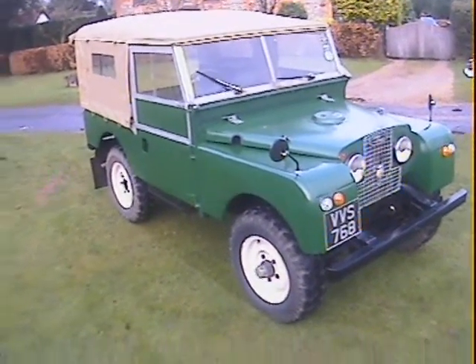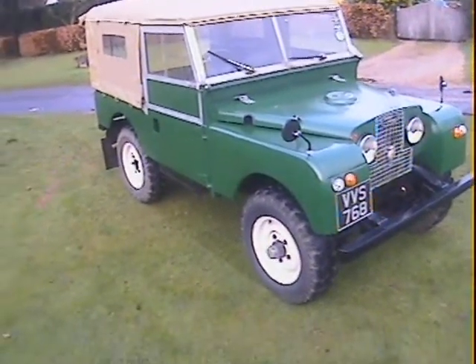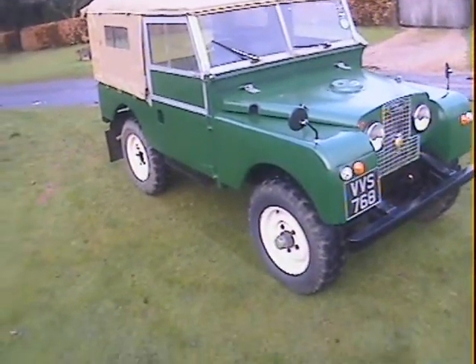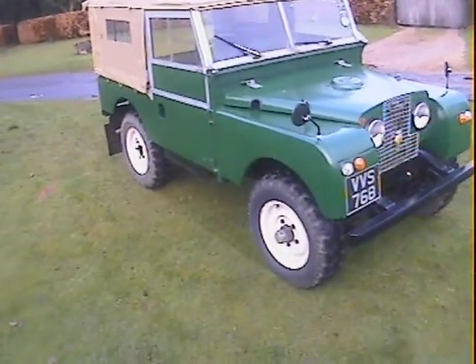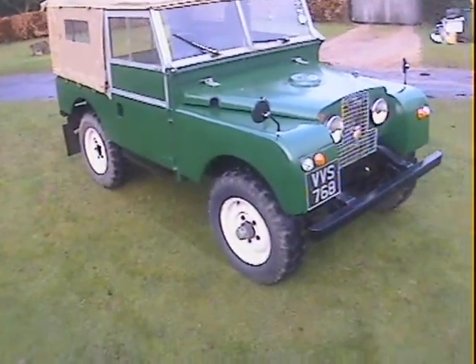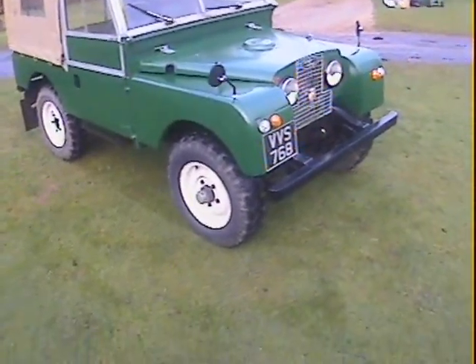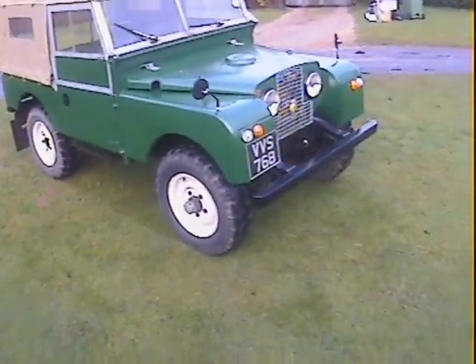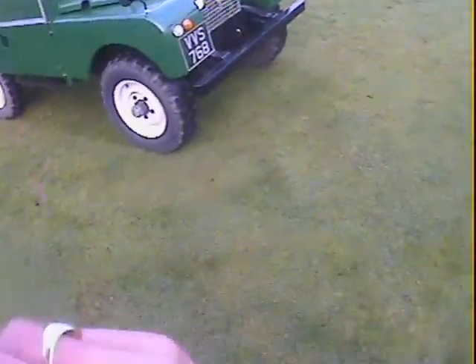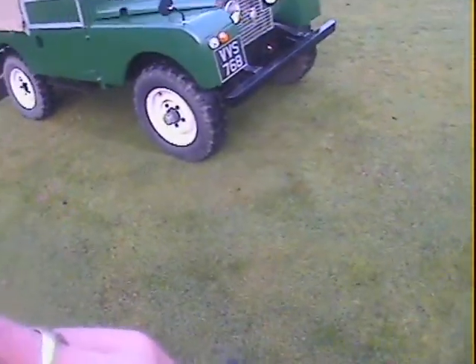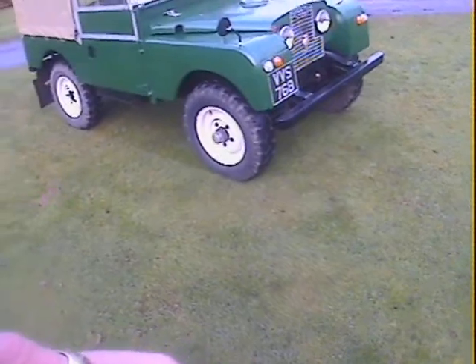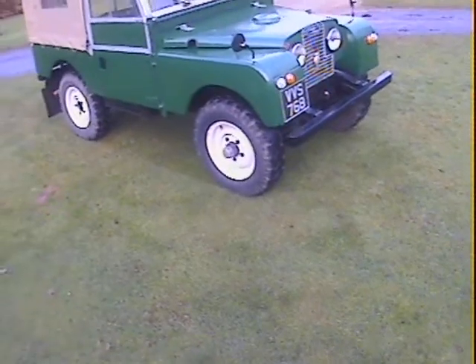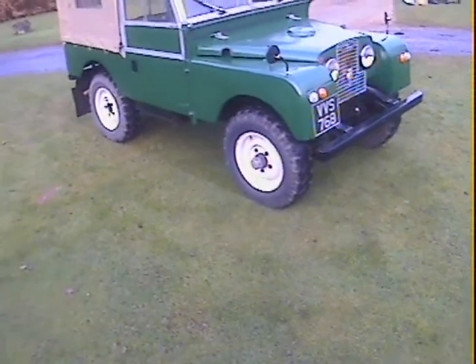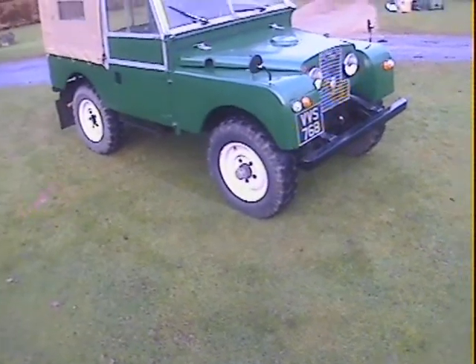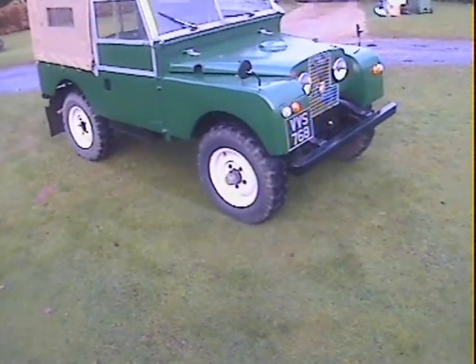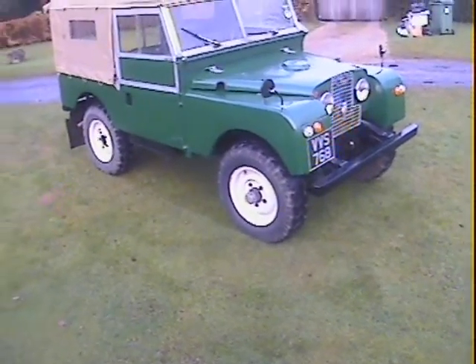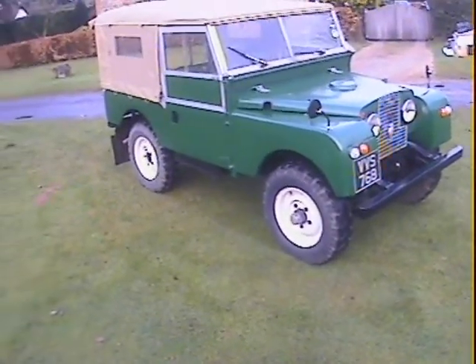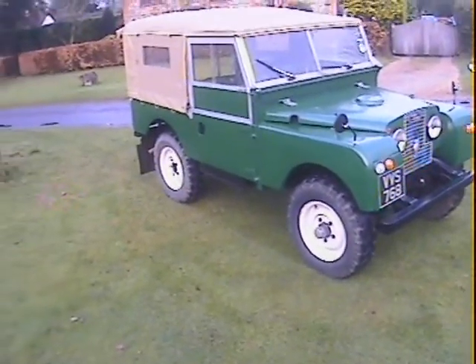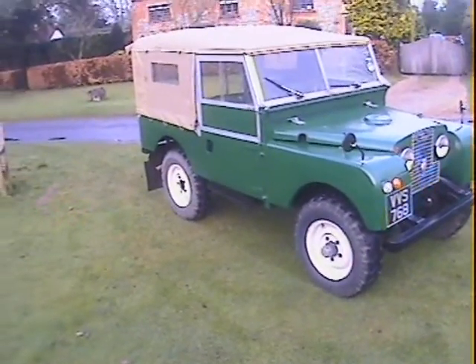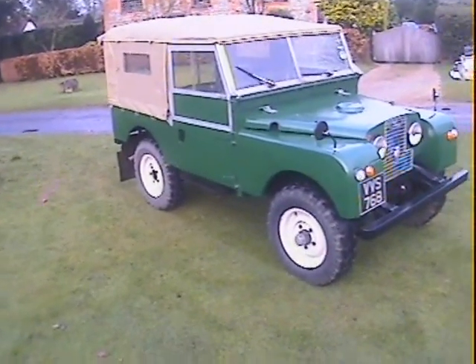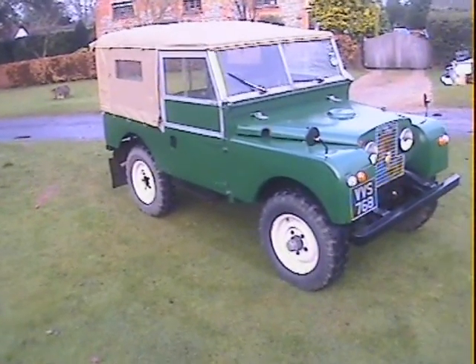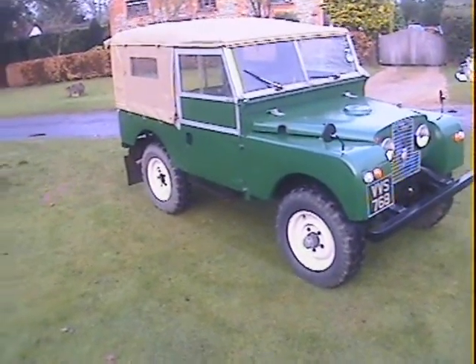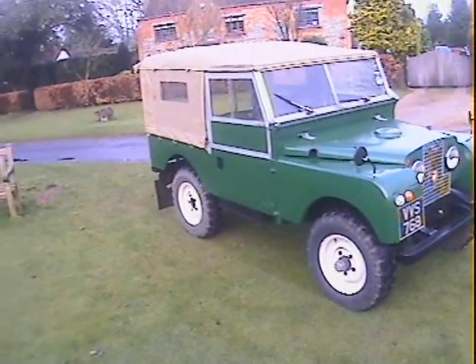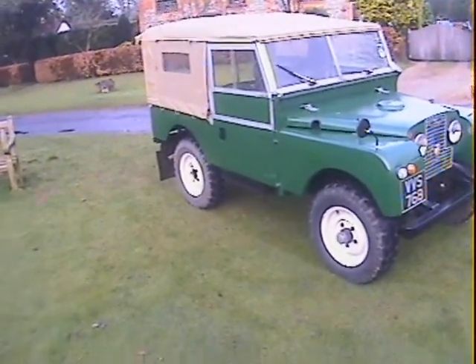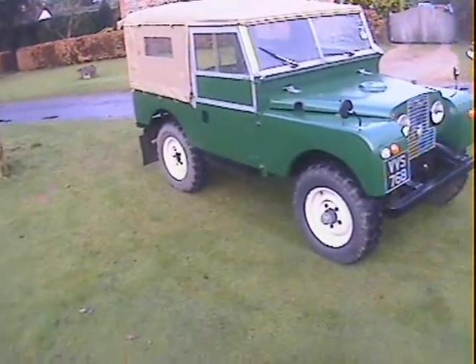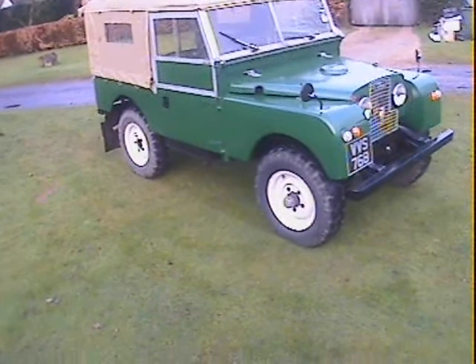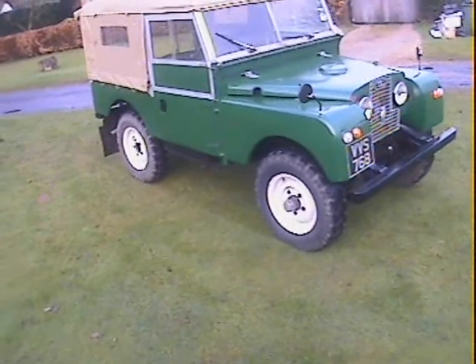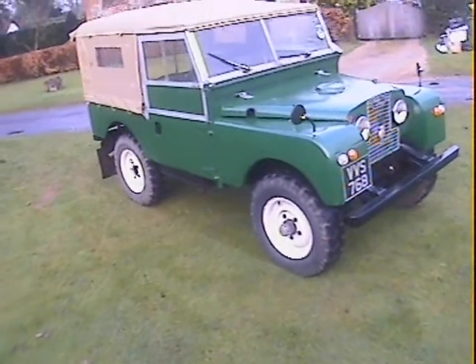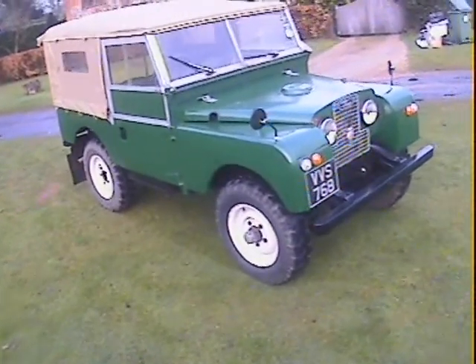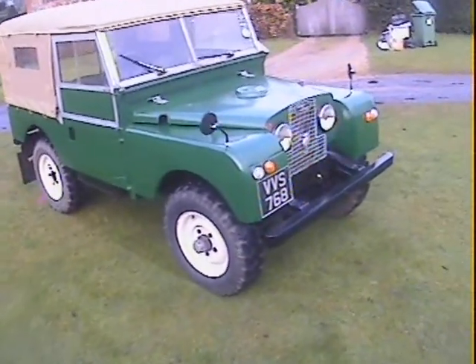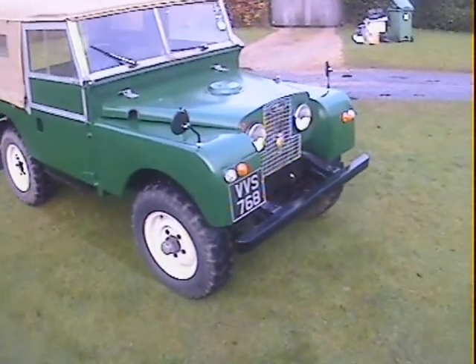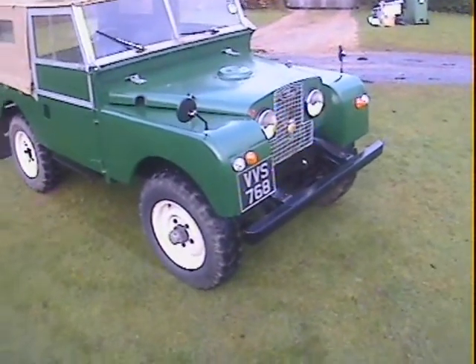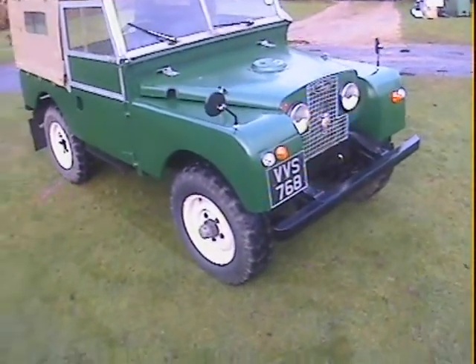Let's have a look around this 1954 Land Rover Series 1, 86-inch soft top, 2-litre petrol.